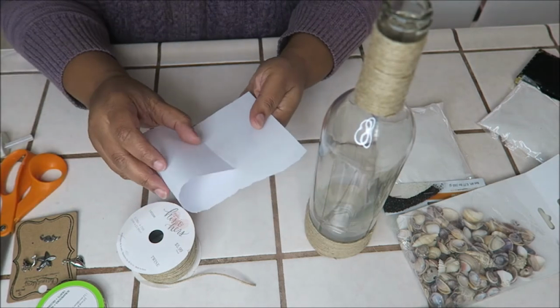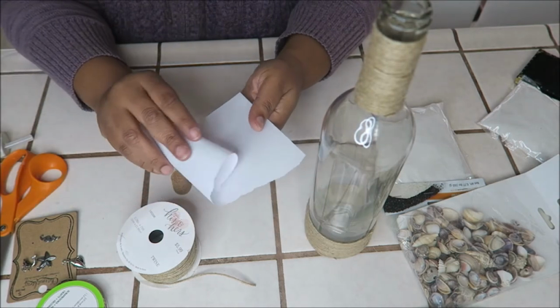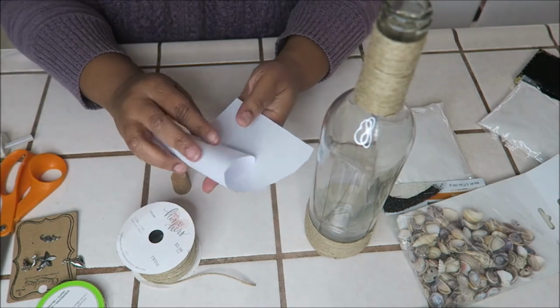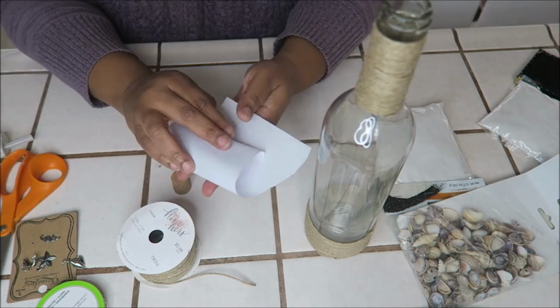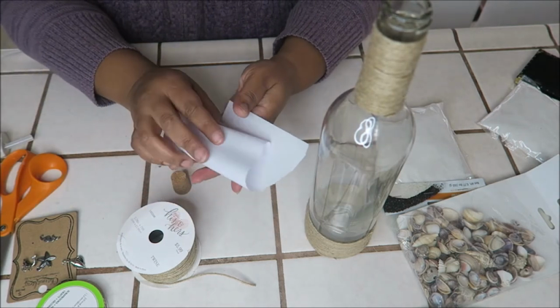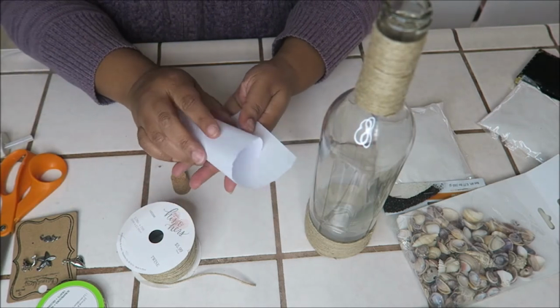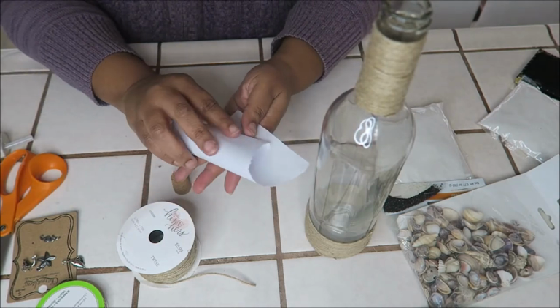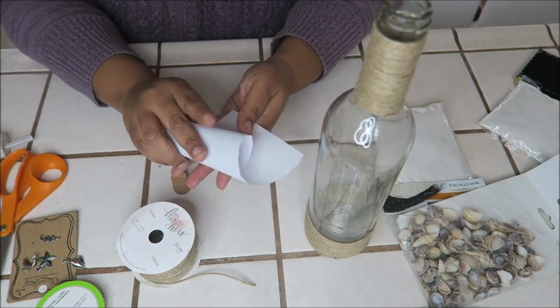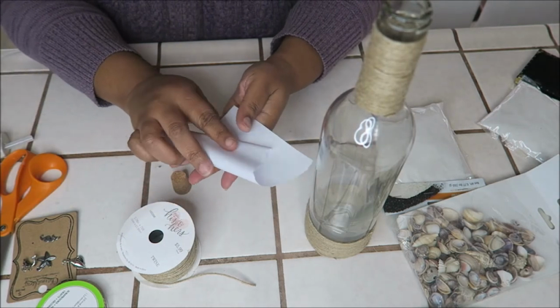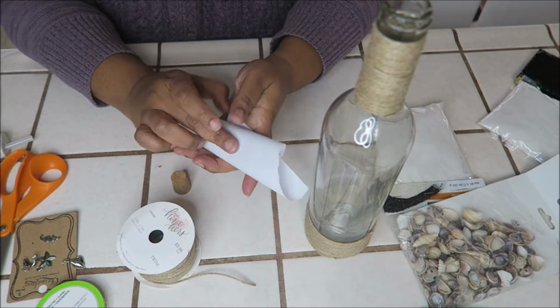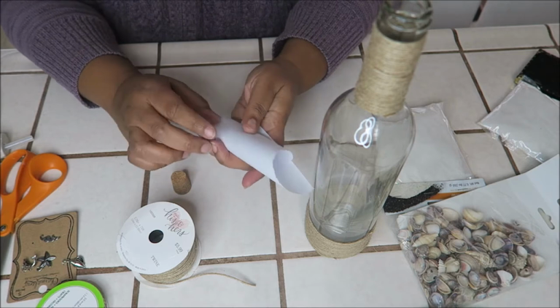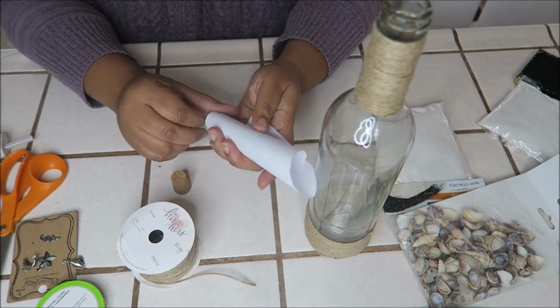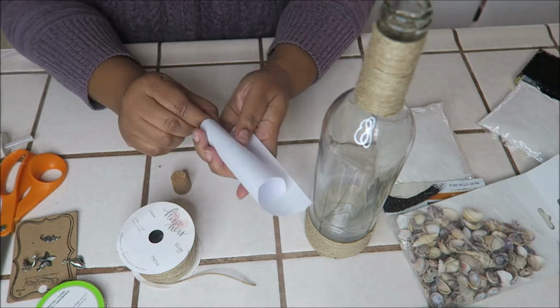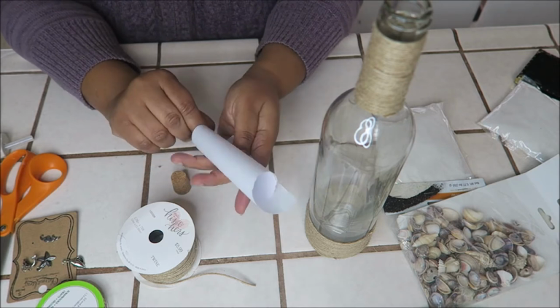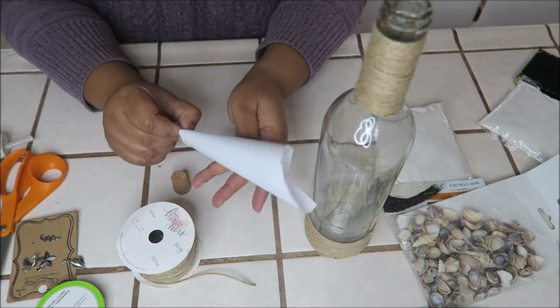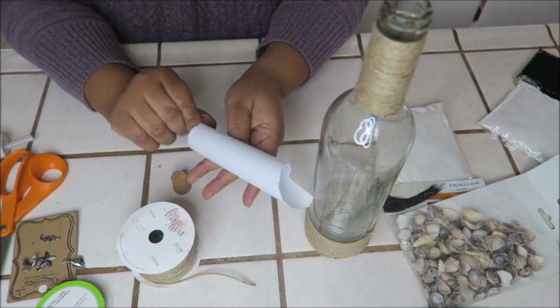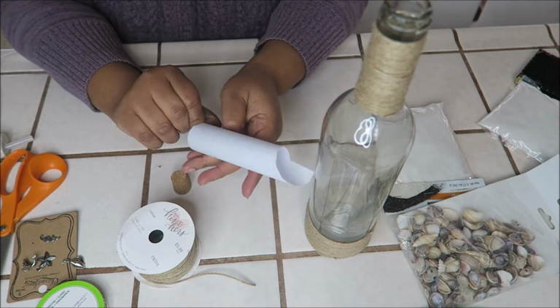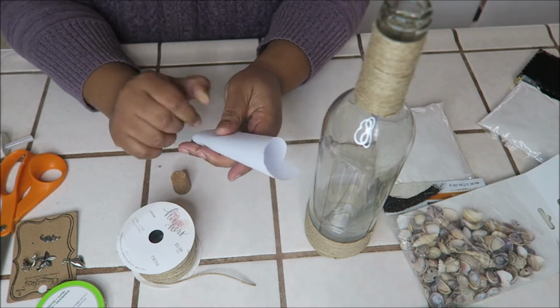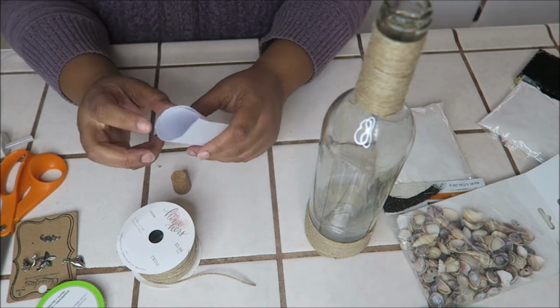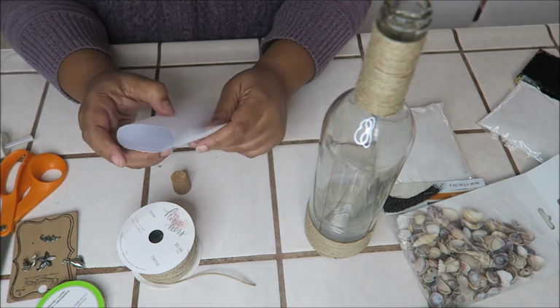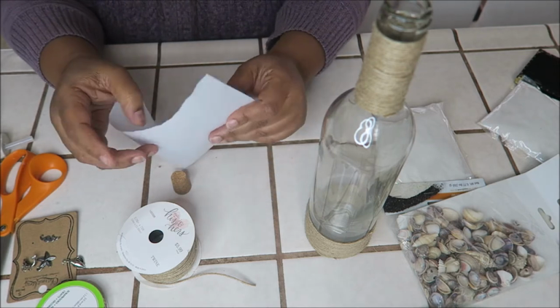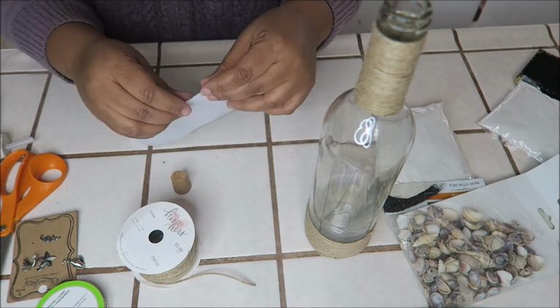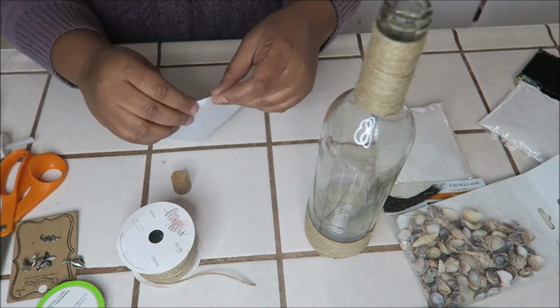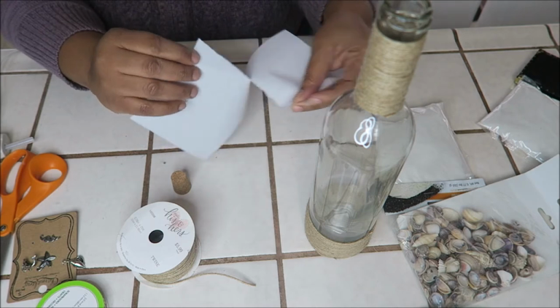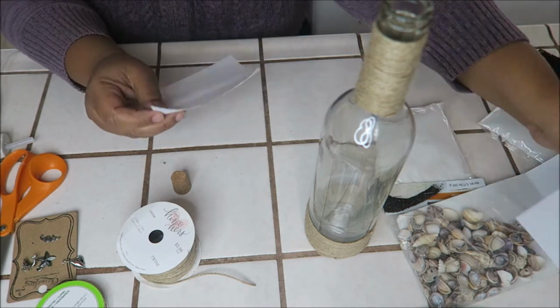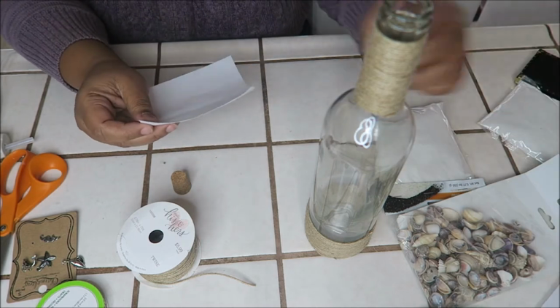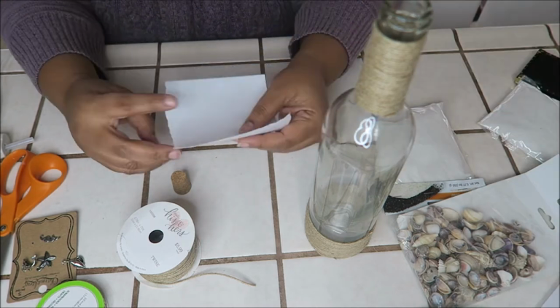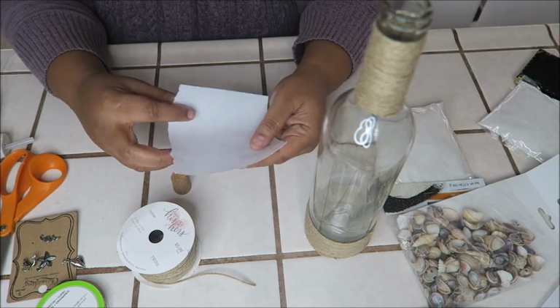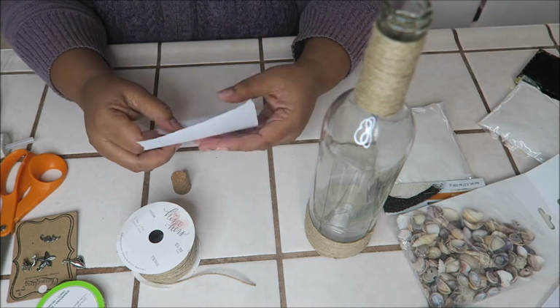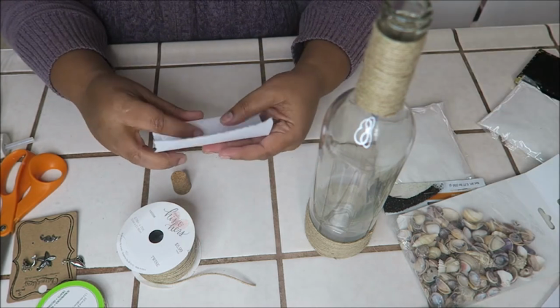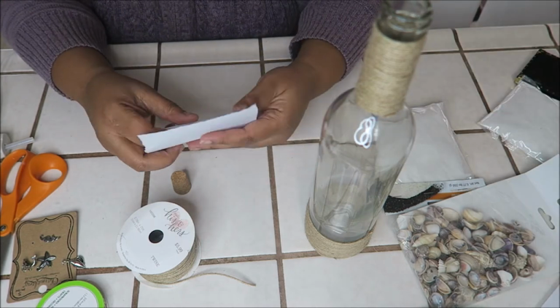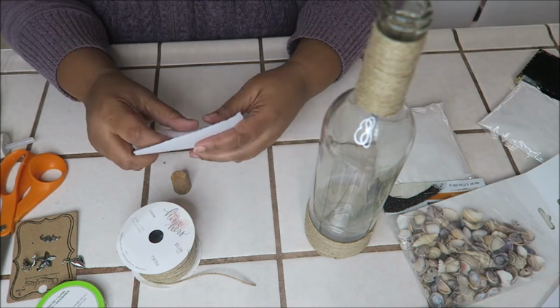Now here I'm trying to figure out how to put the sand in the bottle. I guess I should have thought about that before I even started the project, but I'm just going to use the paper here as a funnel.